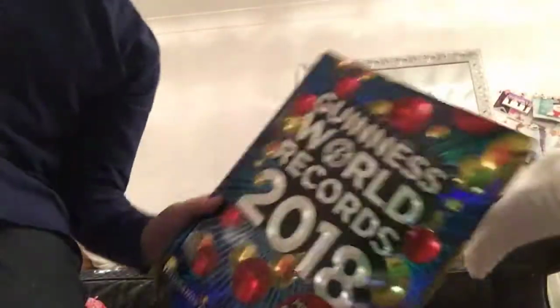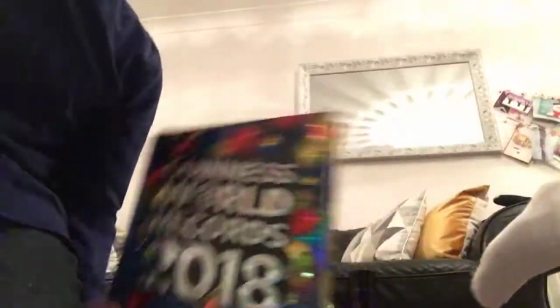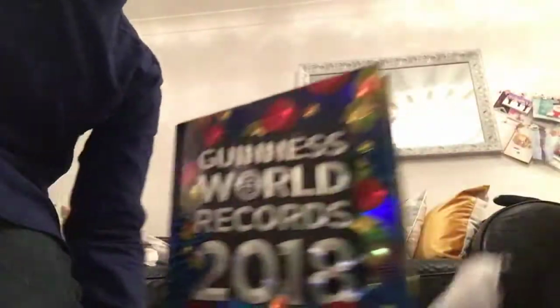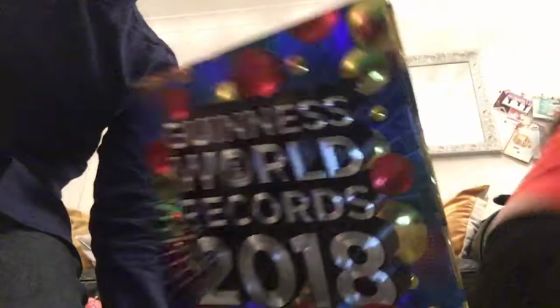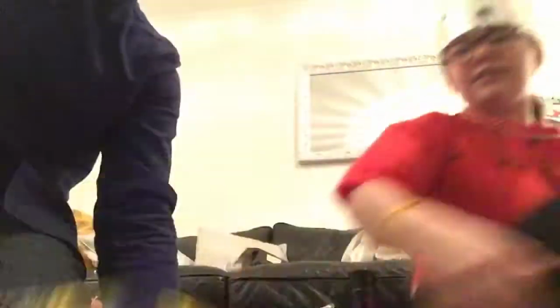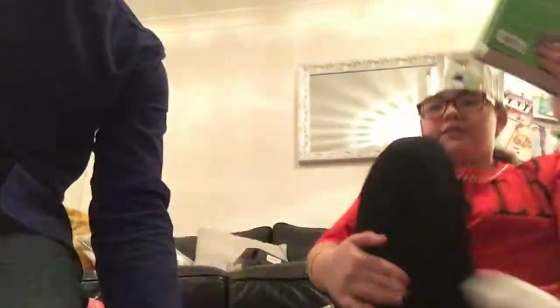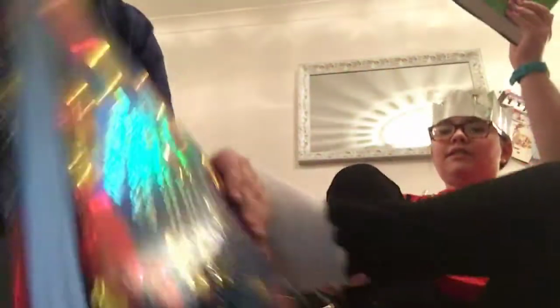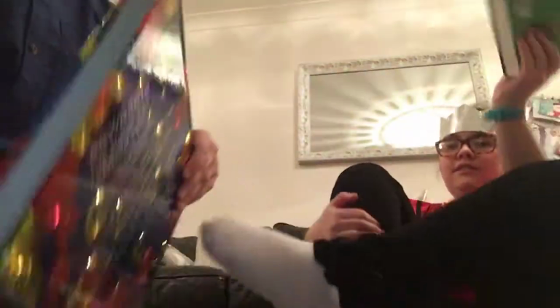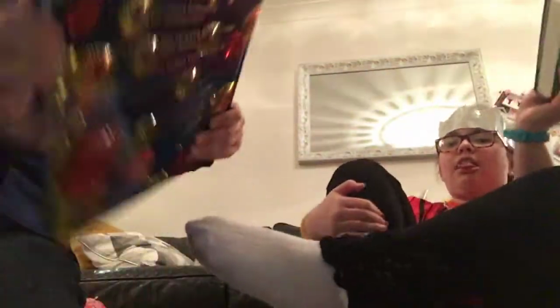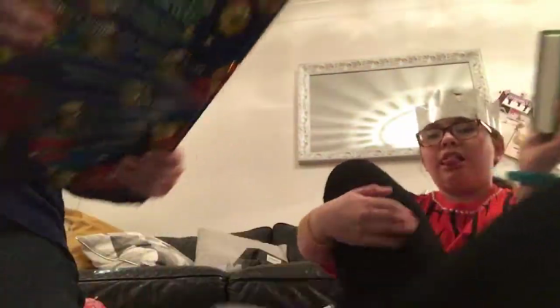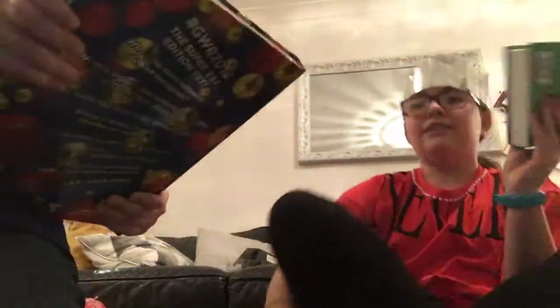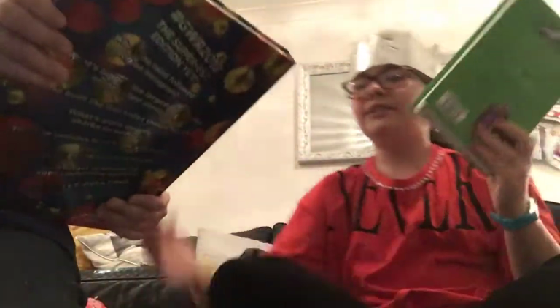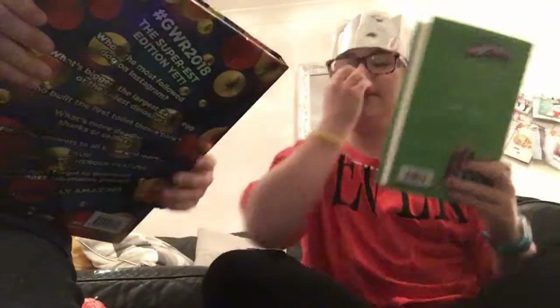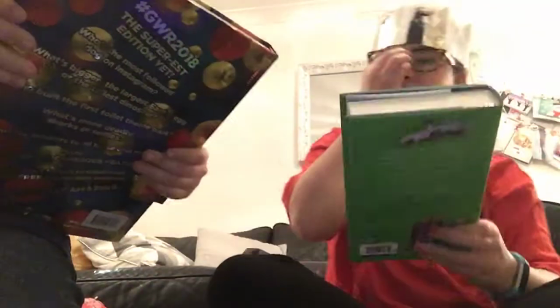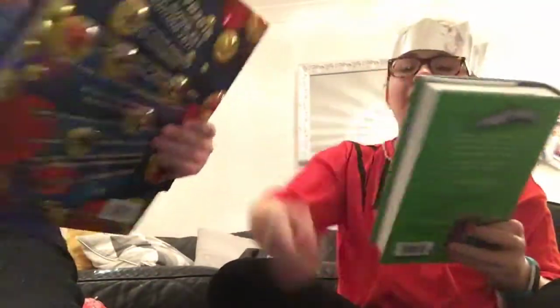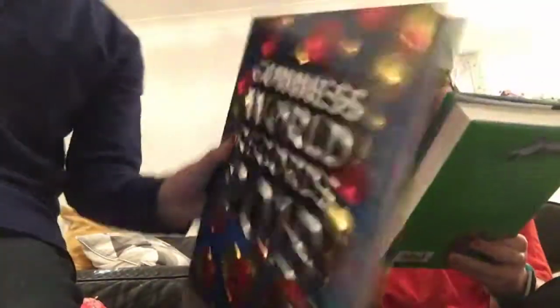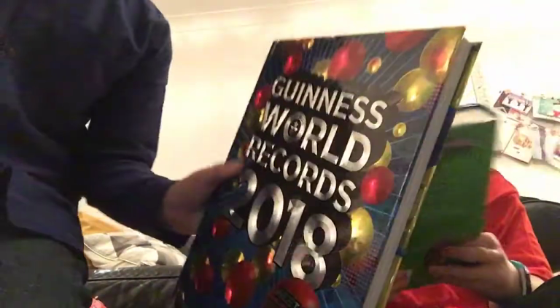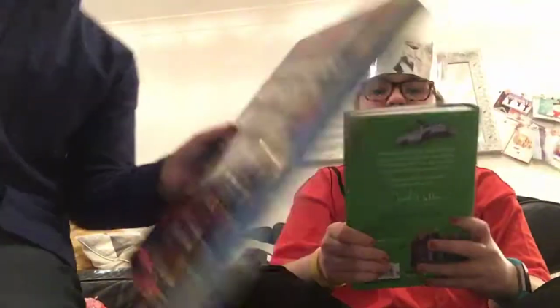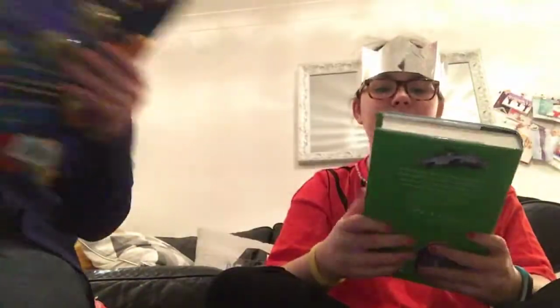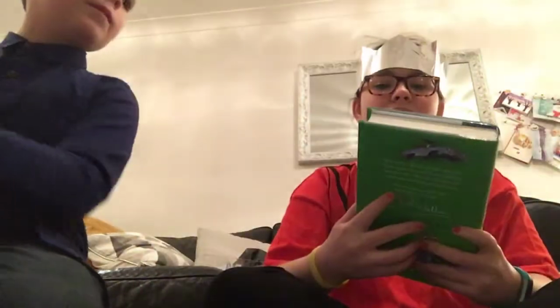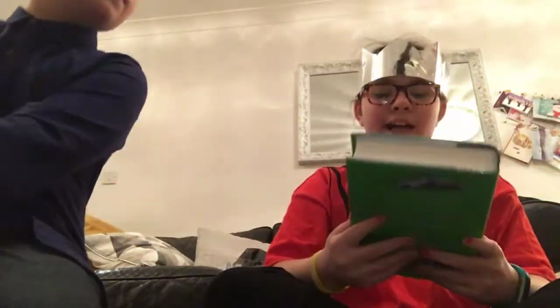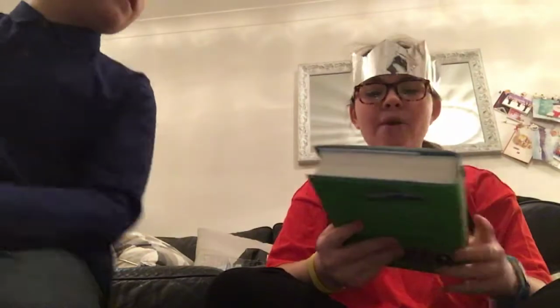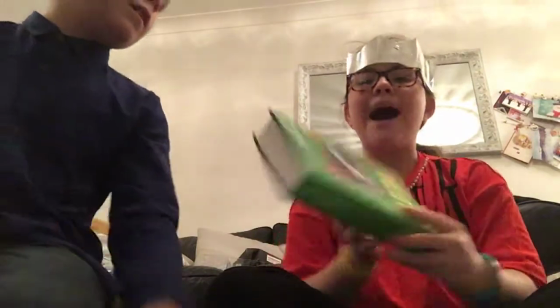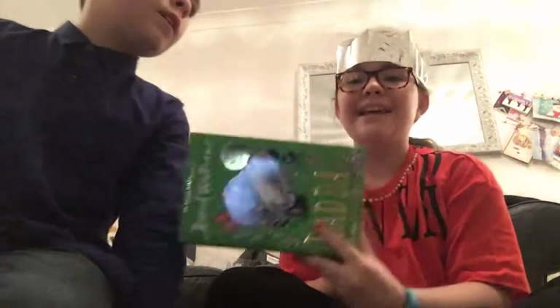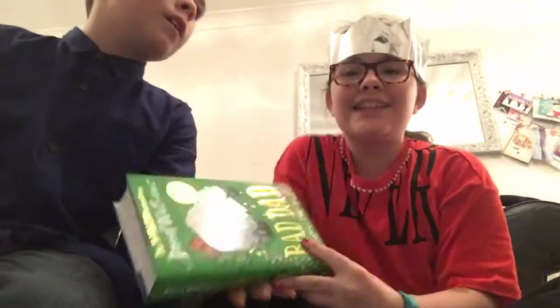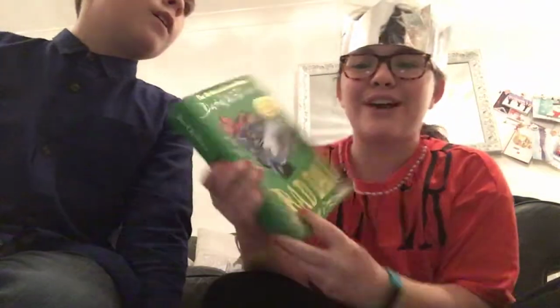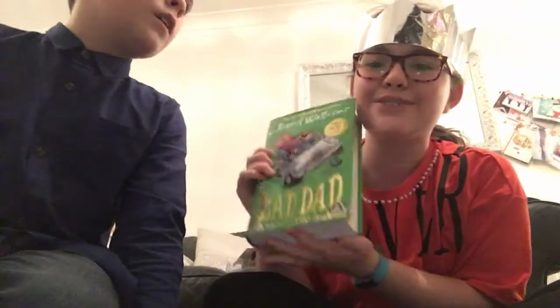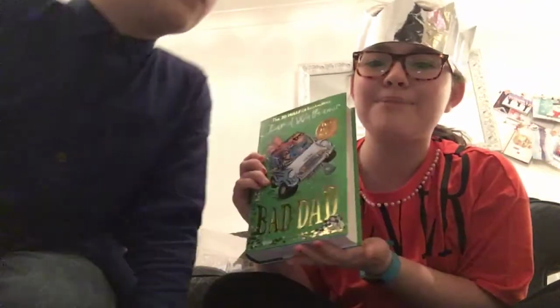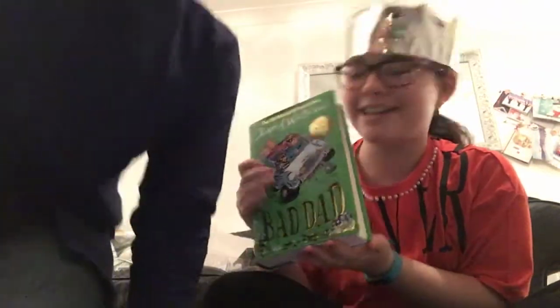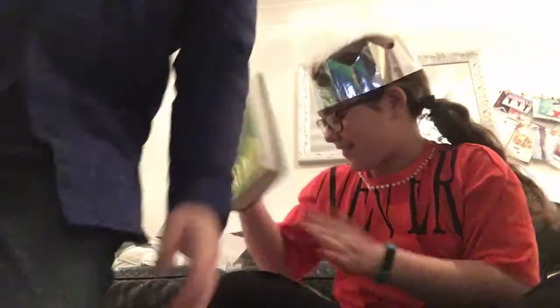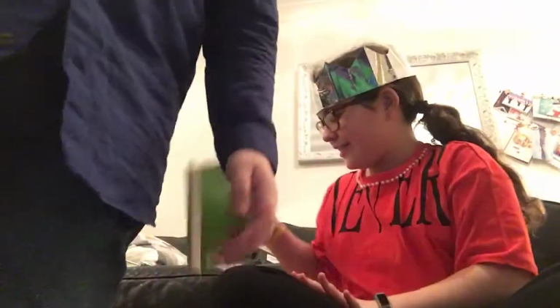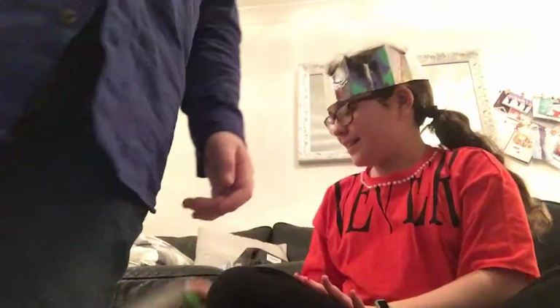I got the Guinness World Records 2018. I also got Bad Dad, which I was so happy to get — I really like it.